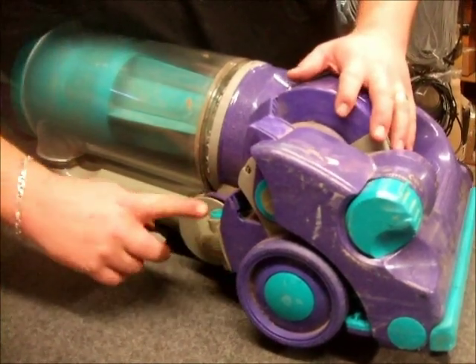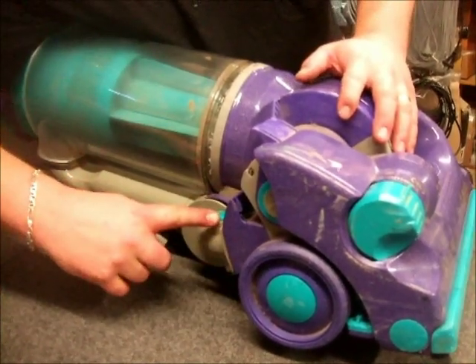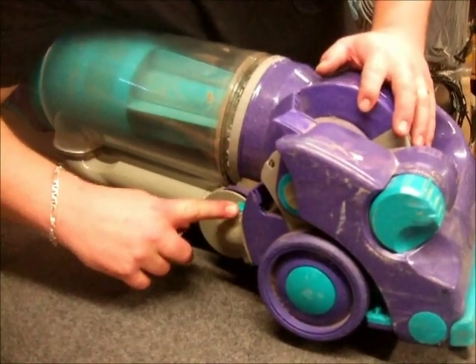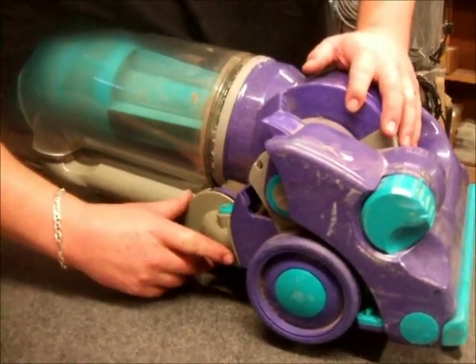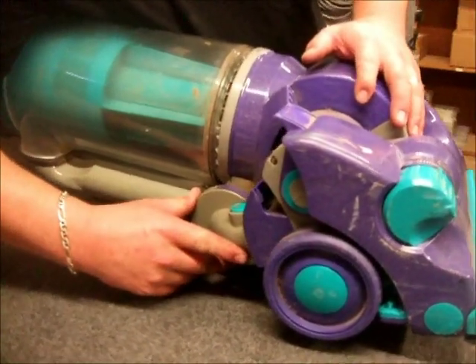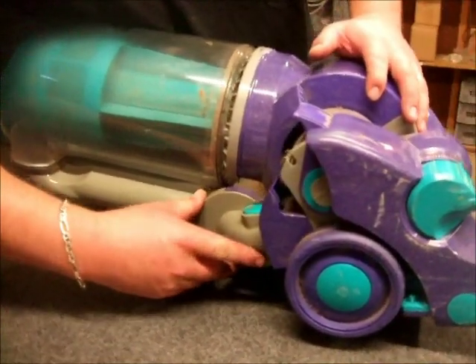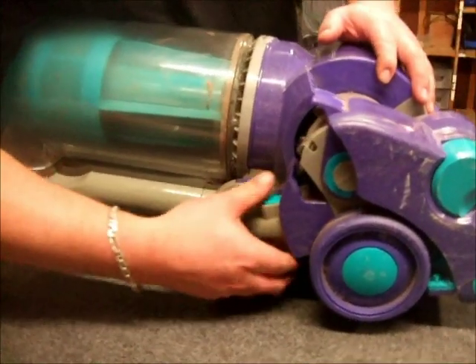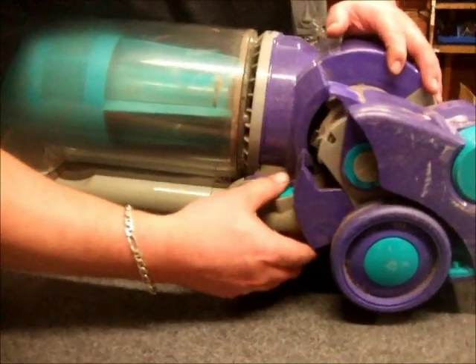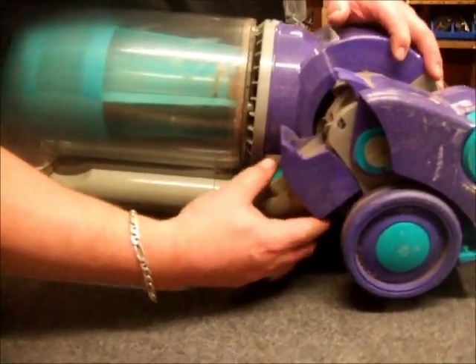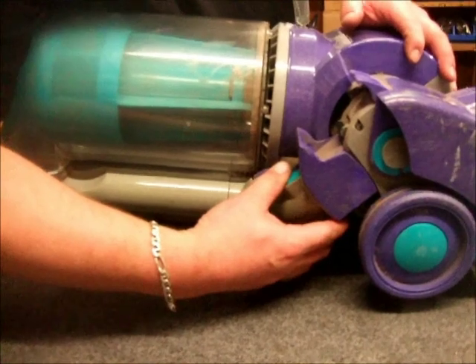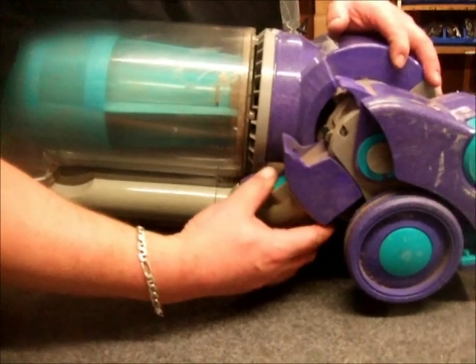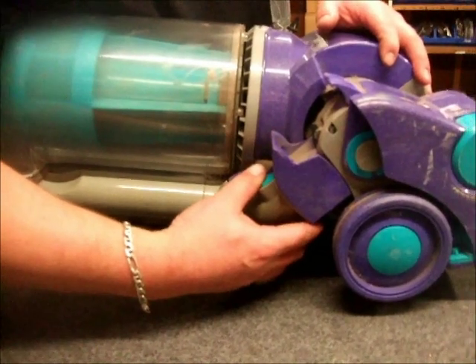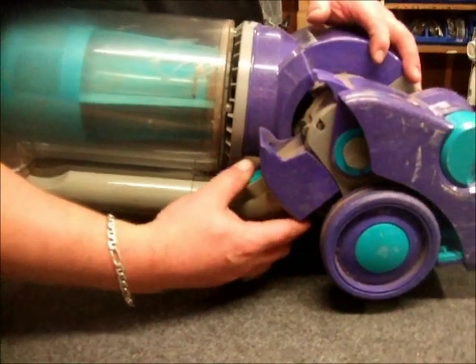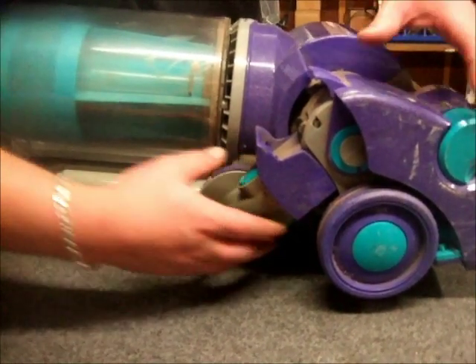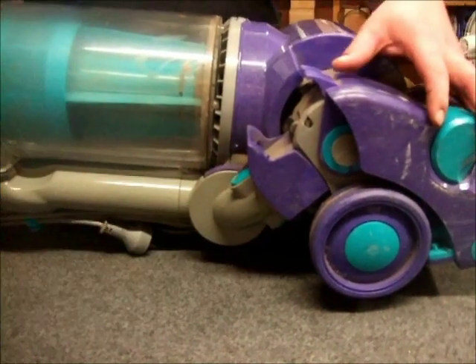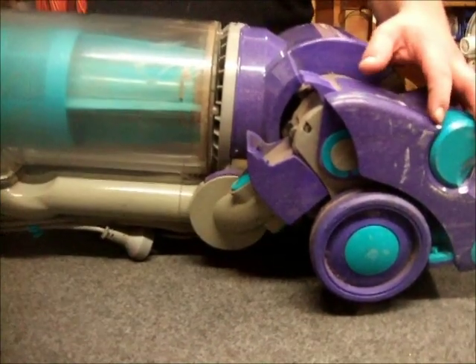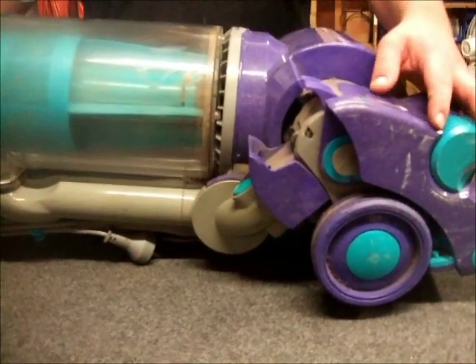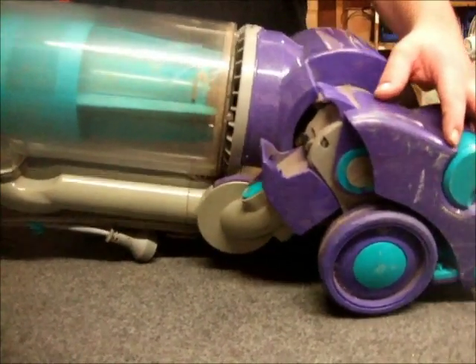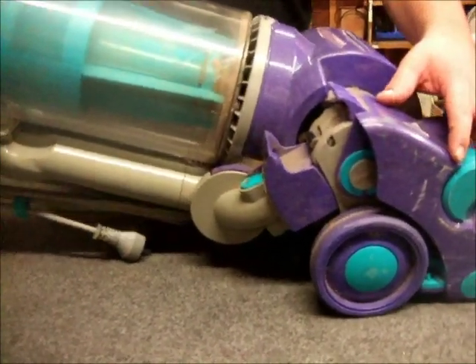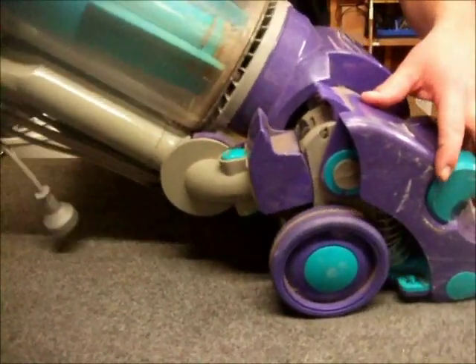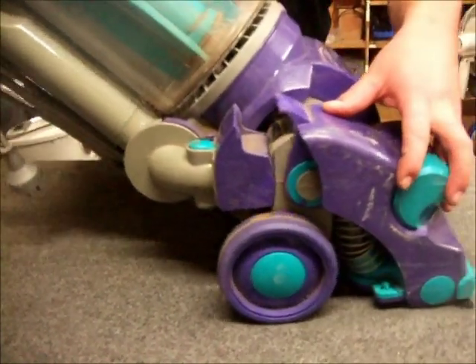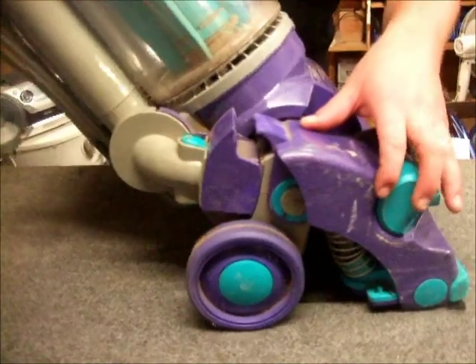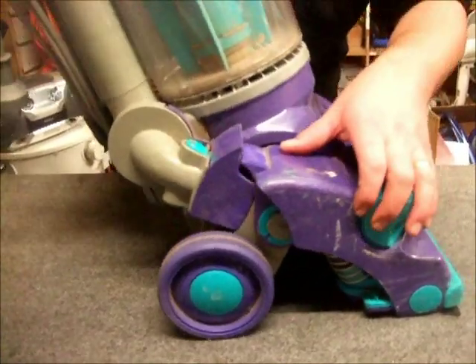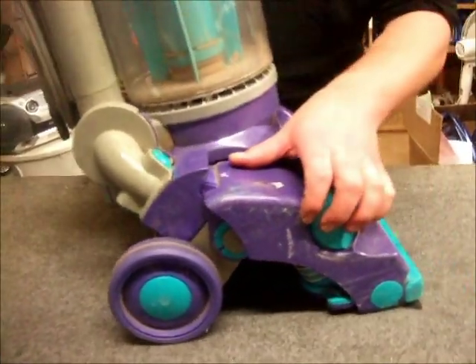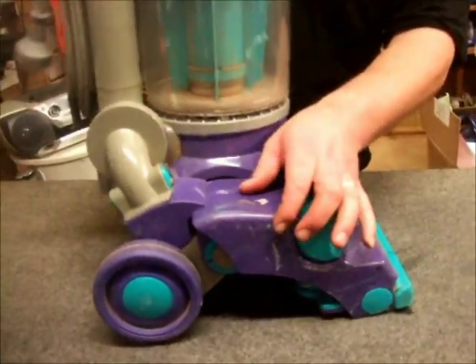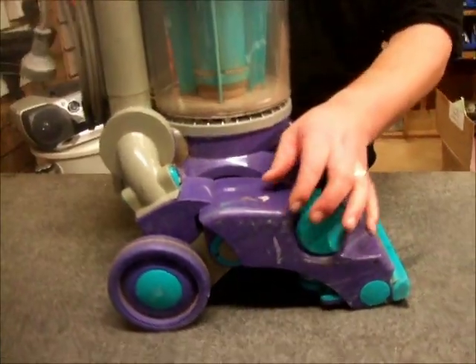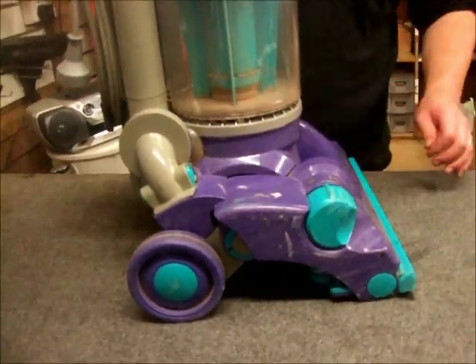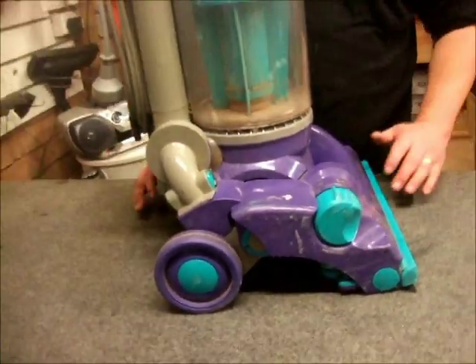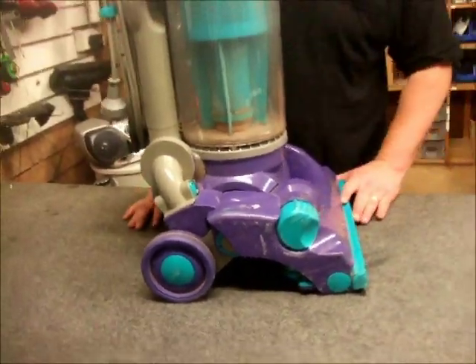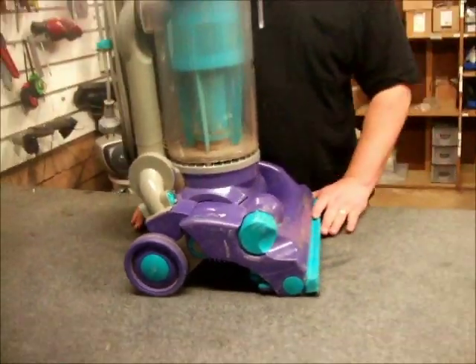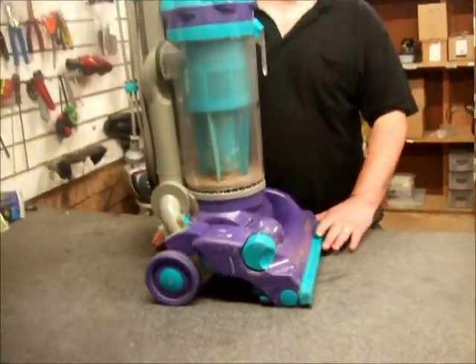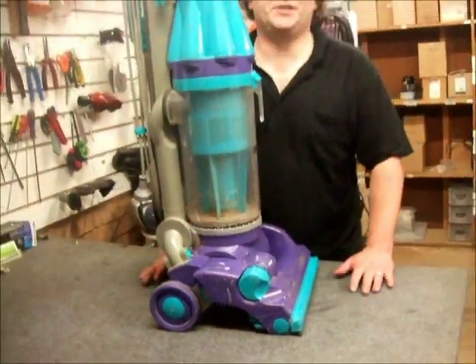Basically, we just grab this section here, the little chute, bring that upwards, and then as you gently raise it, it'll now line up and allow the machine to stand in its proper position.